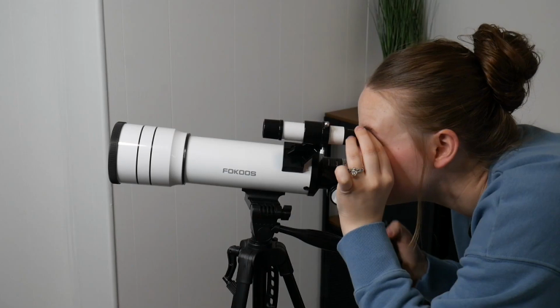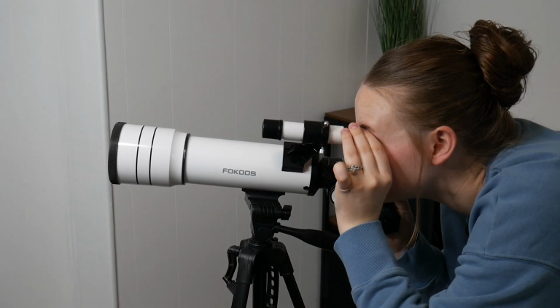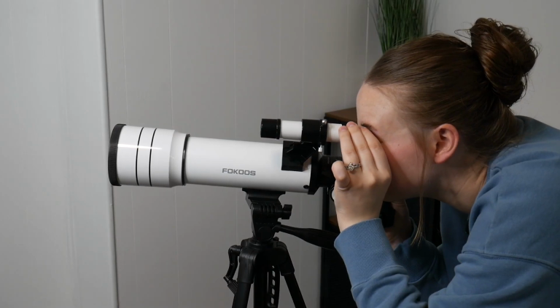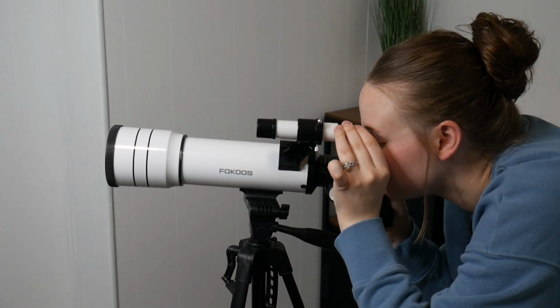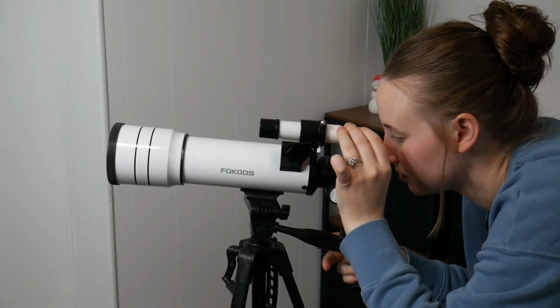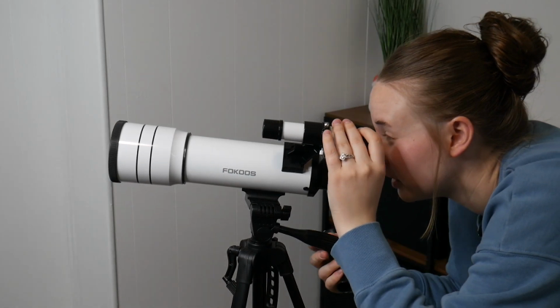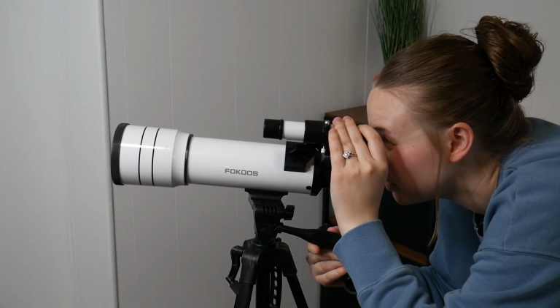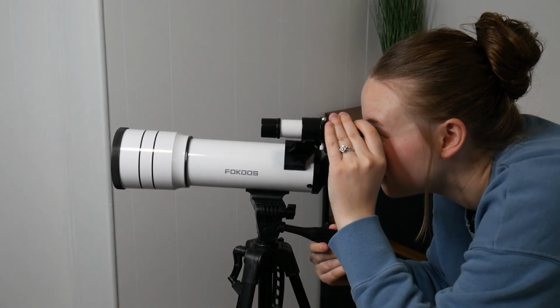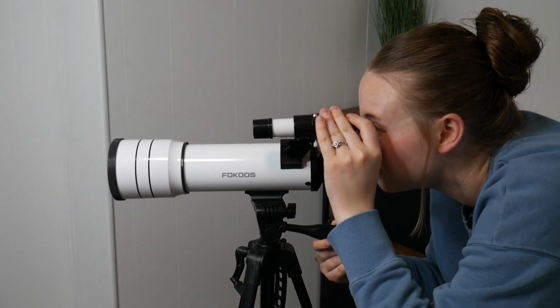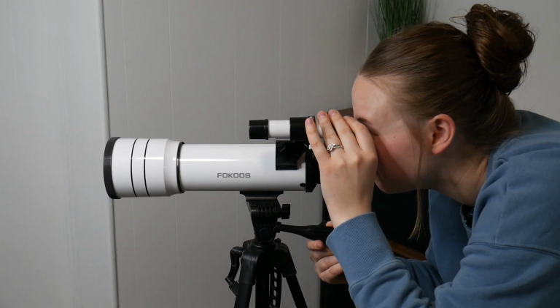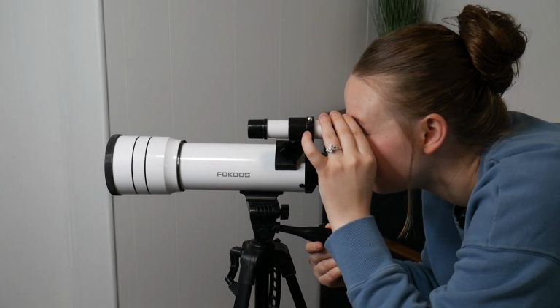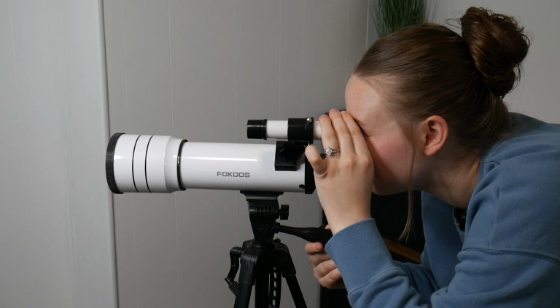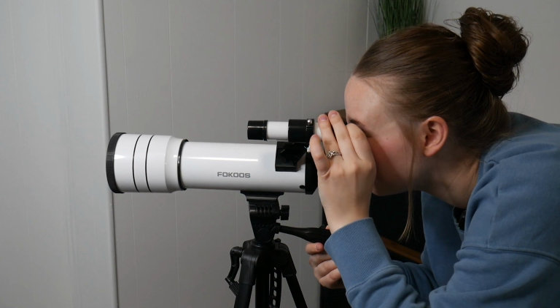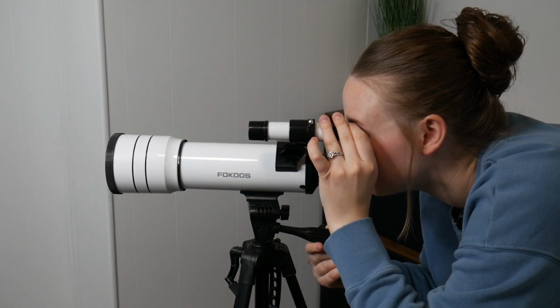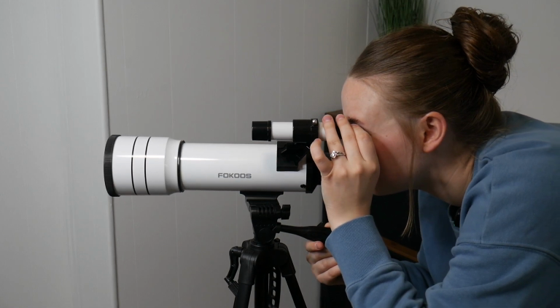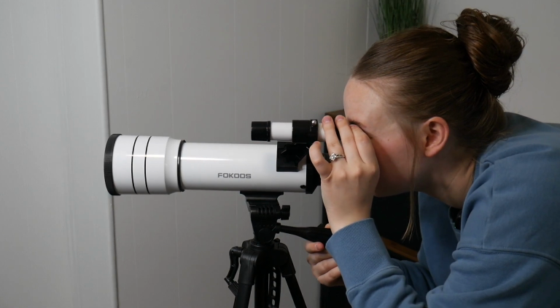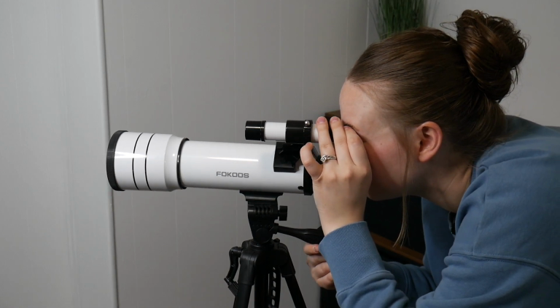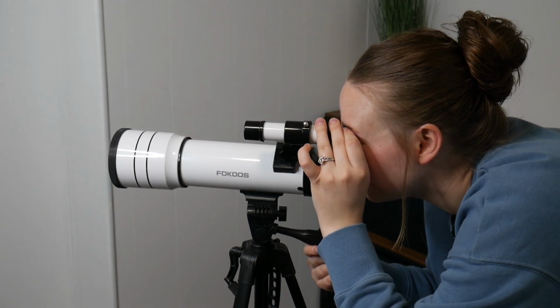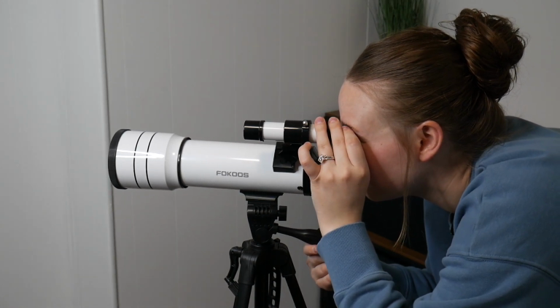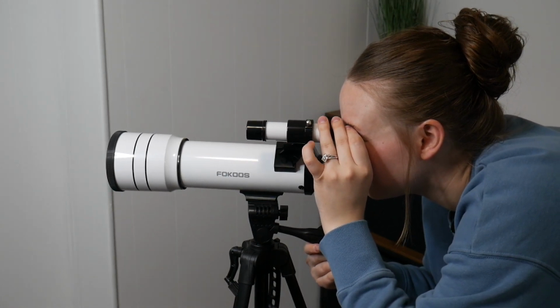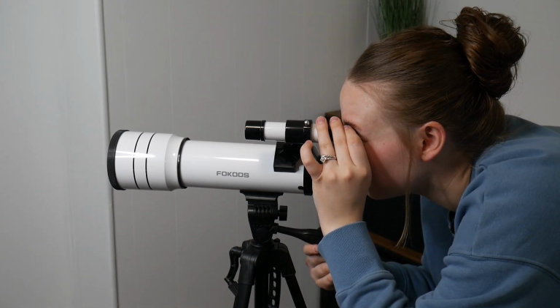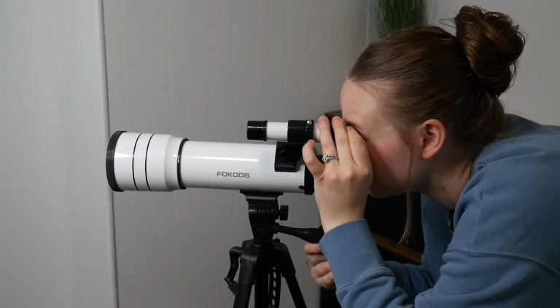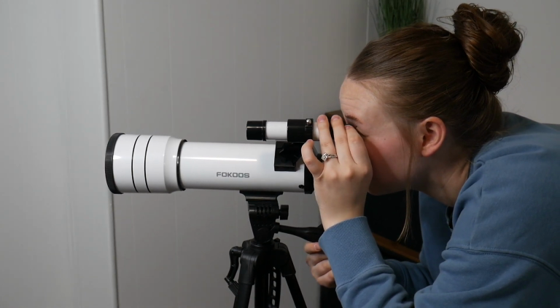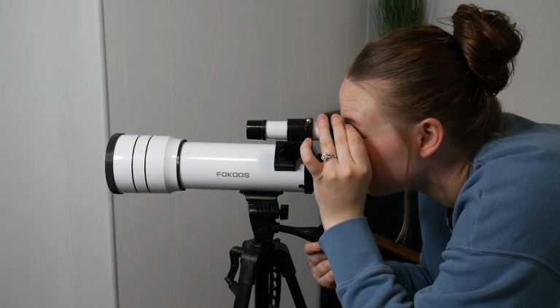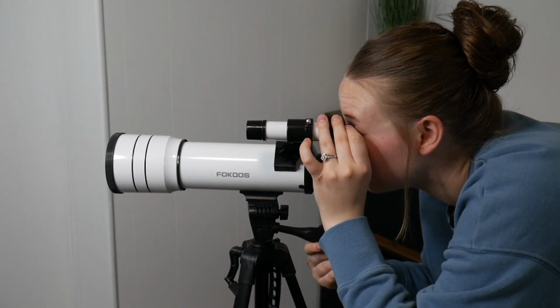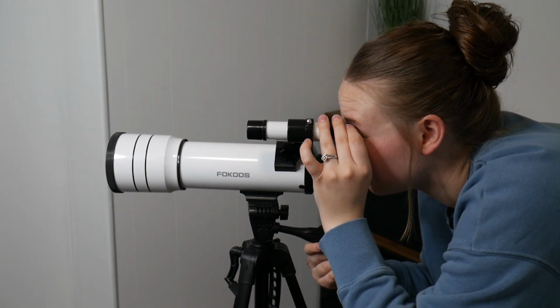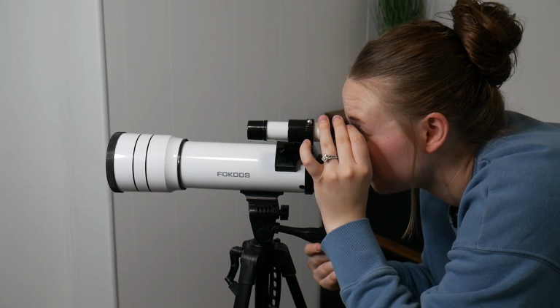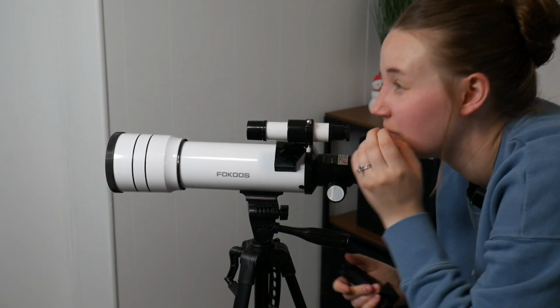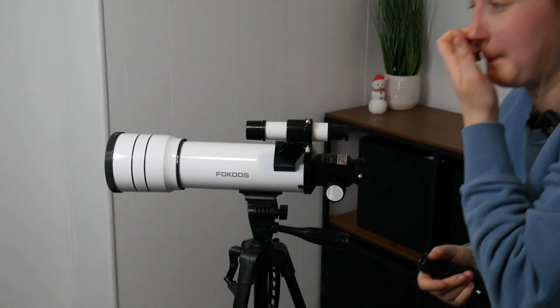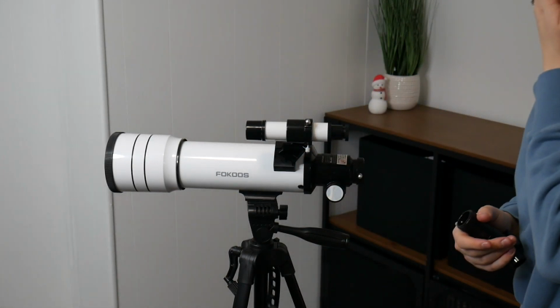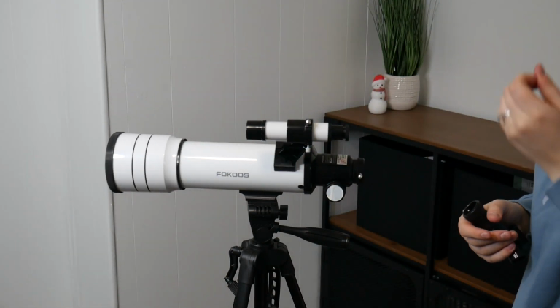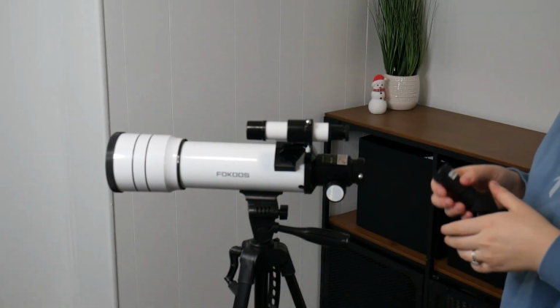First you're going to use the finder scope in order to target and observe the object you are looking at. You'll slowly adjust the angle of the telescope optical tube using the knobs until the view is clear.